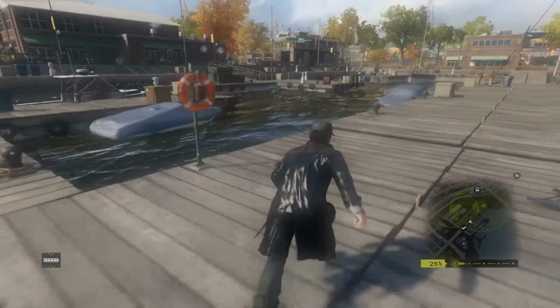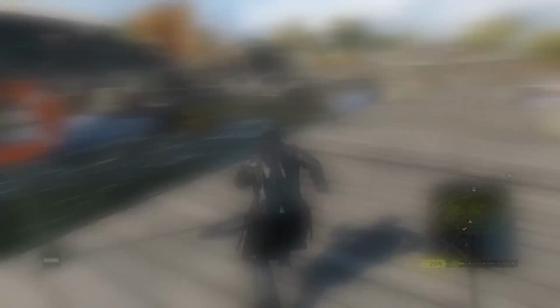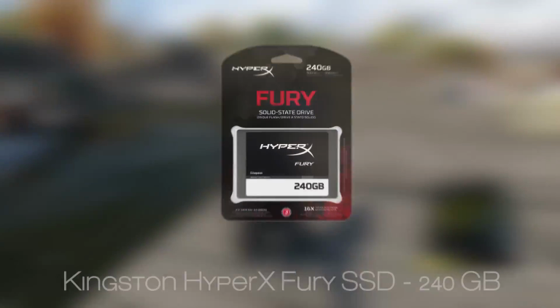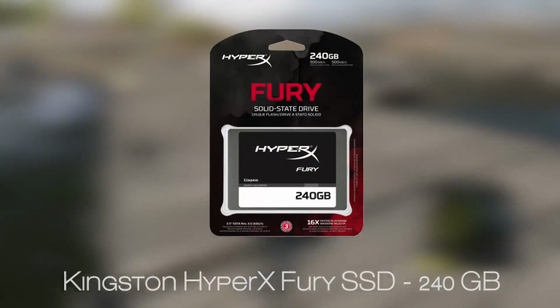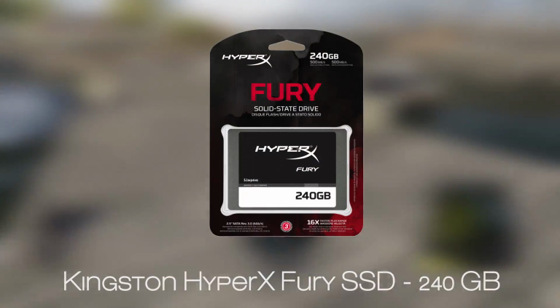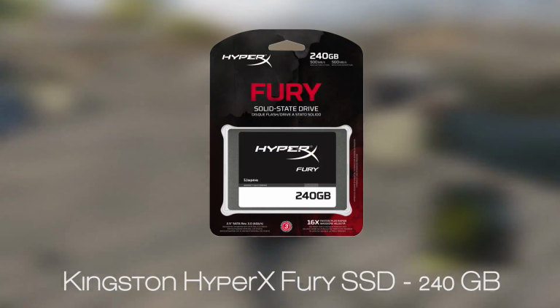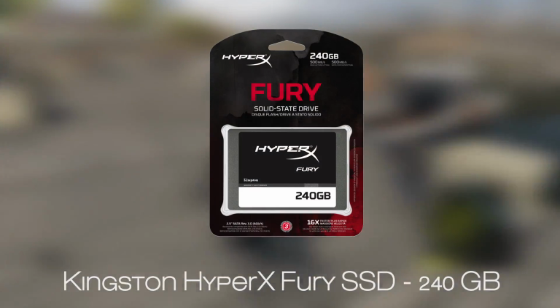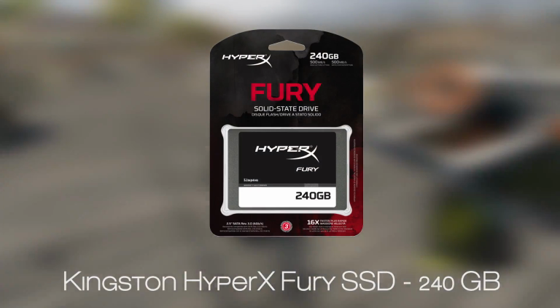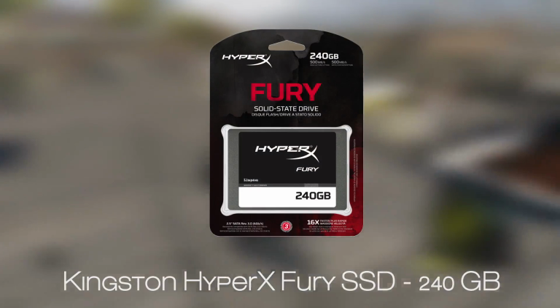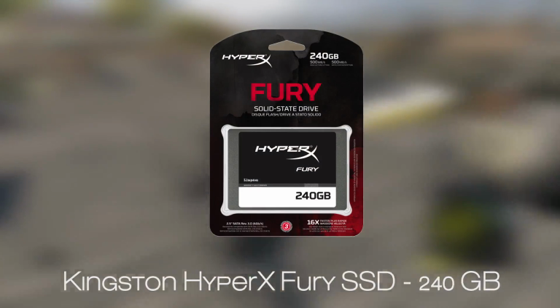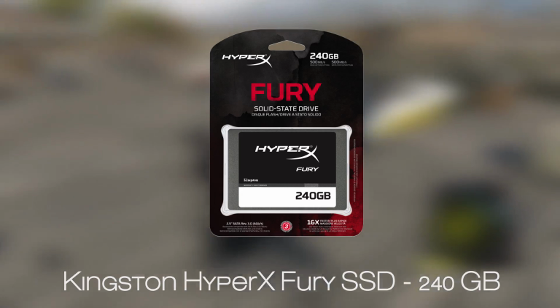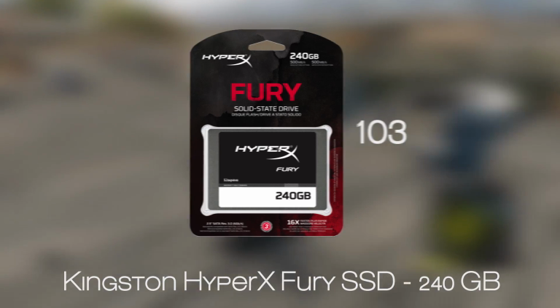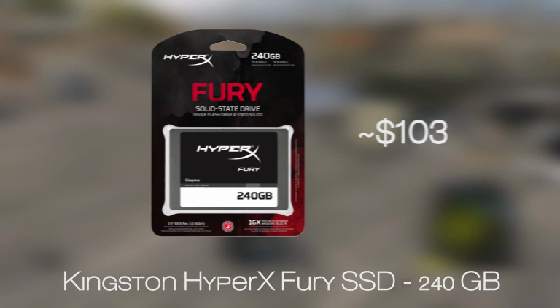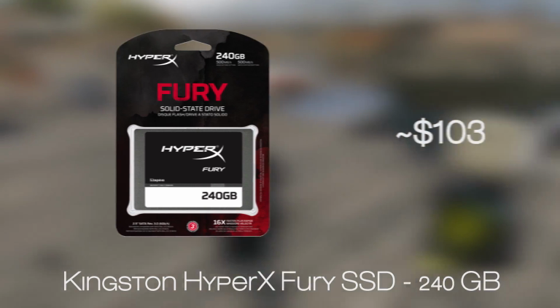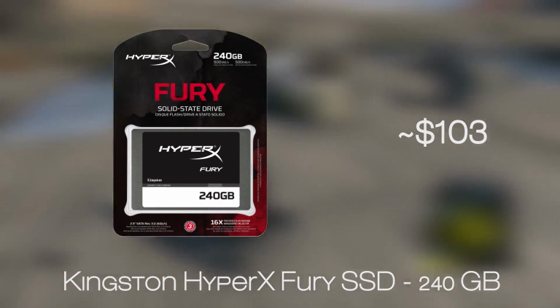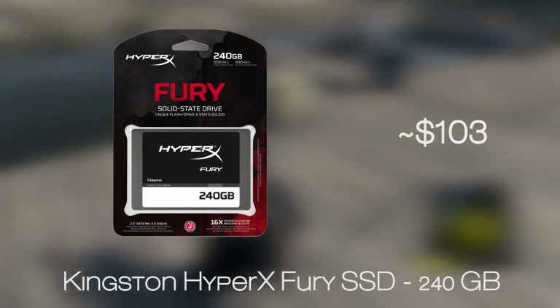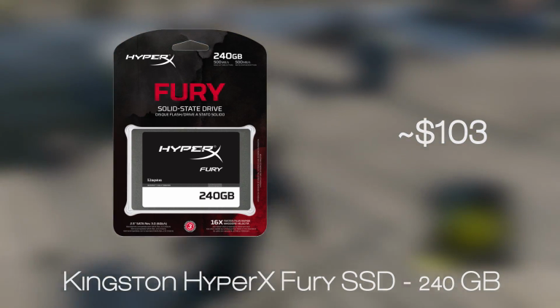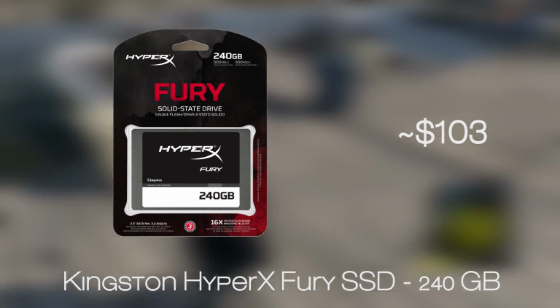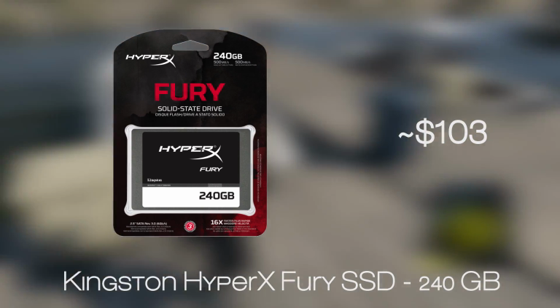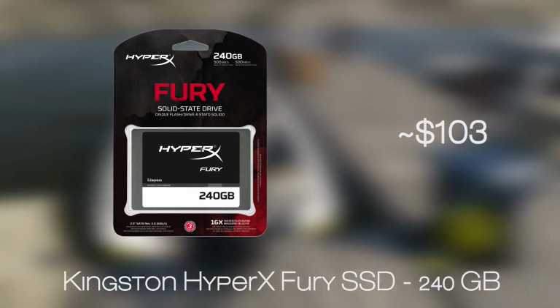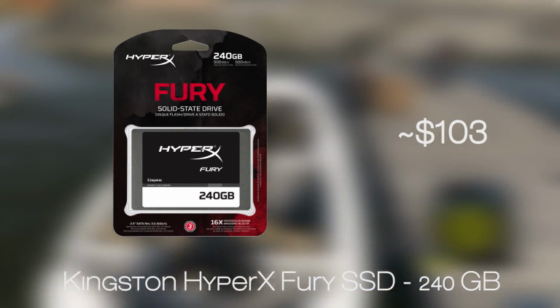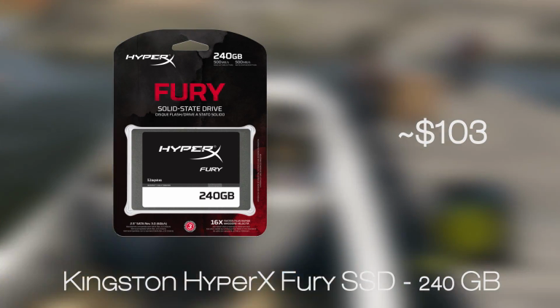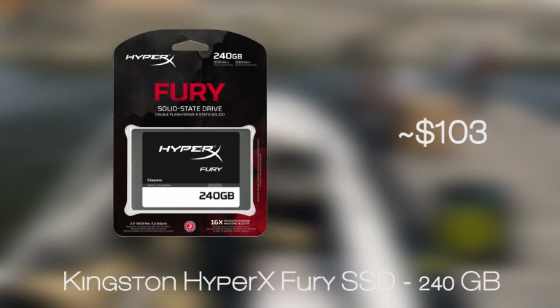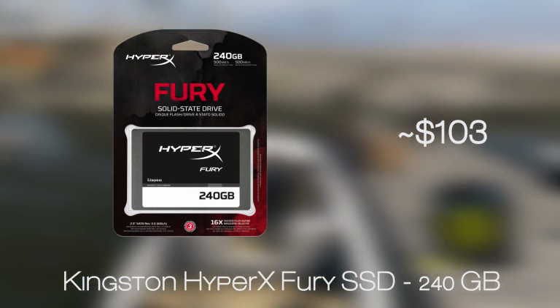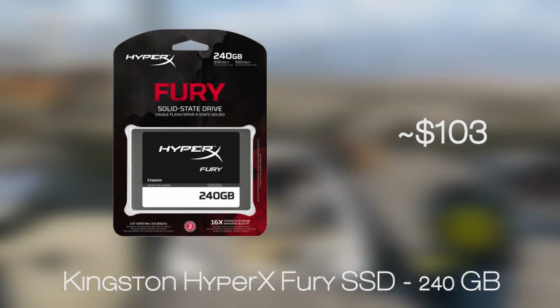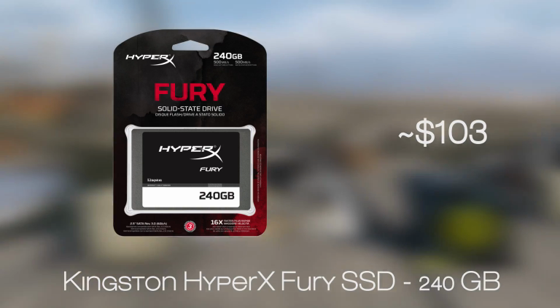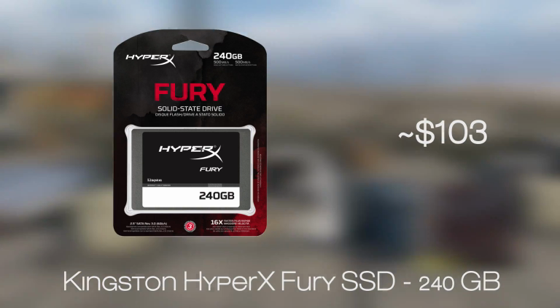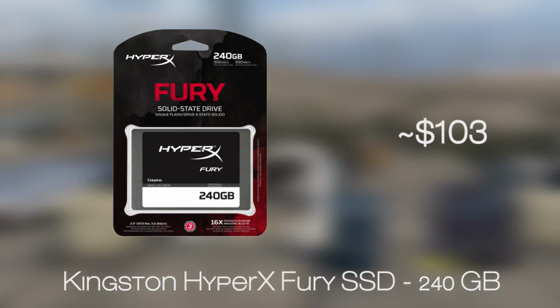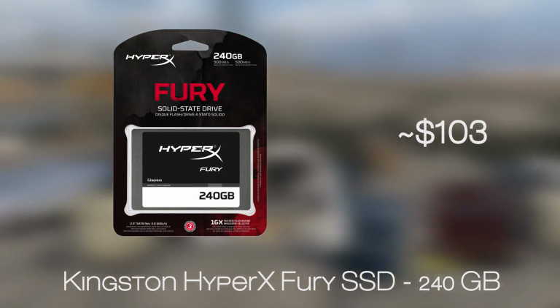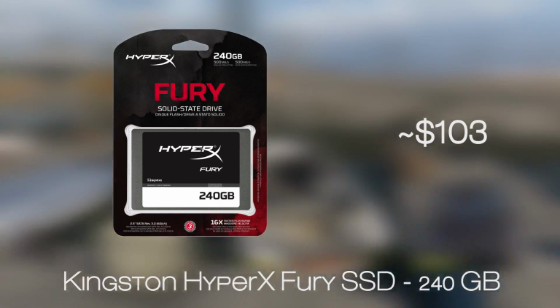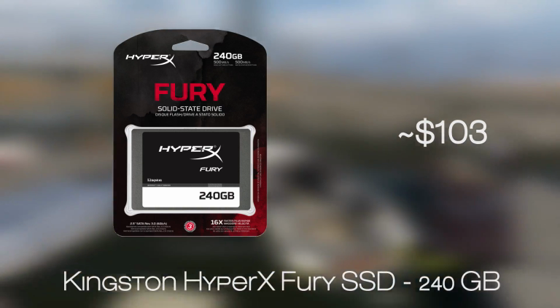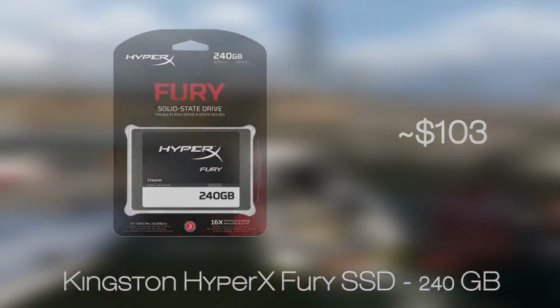Sharing its name with the RAM, our choice of SSD is the Kingston HyperX Fury in a 240GB capacity. It is one of the best price-to-performance ratio SSD products out there on the market, and for its purpose it will be more than good enough.